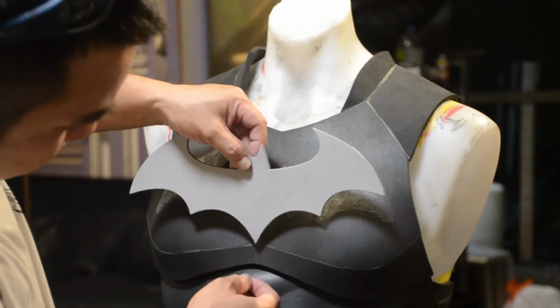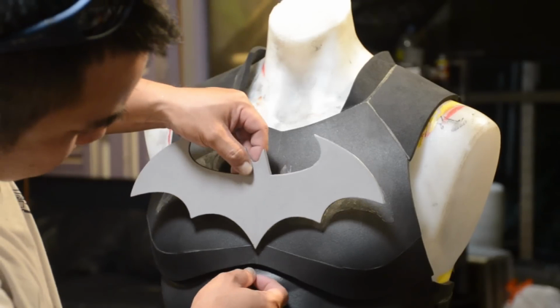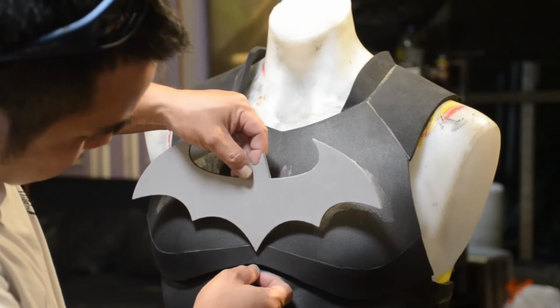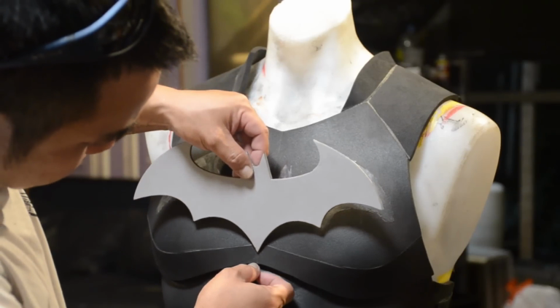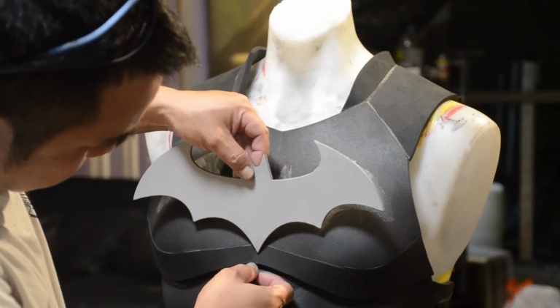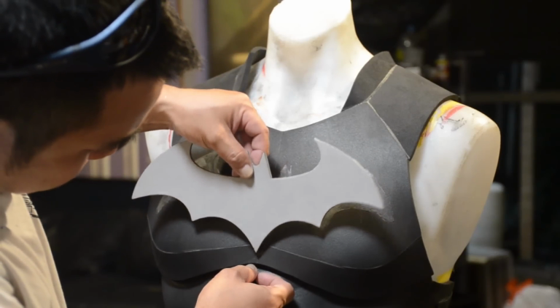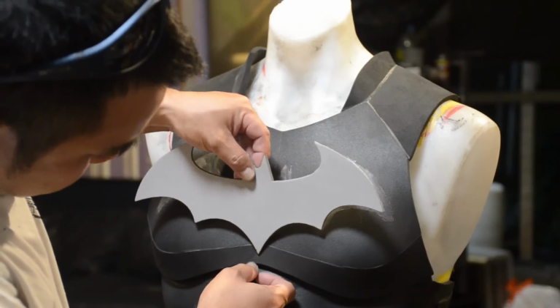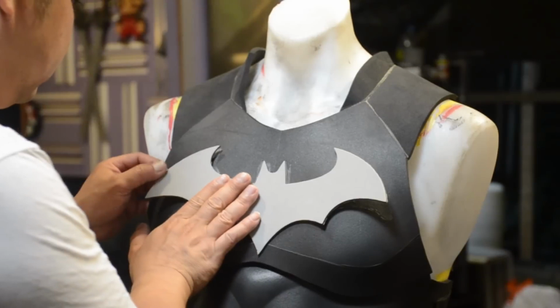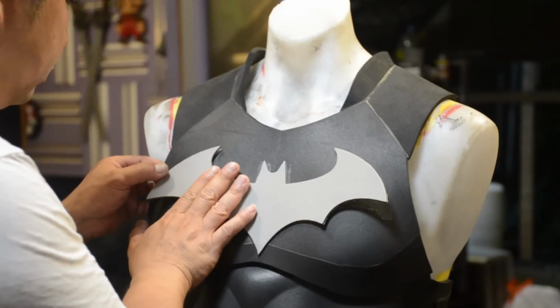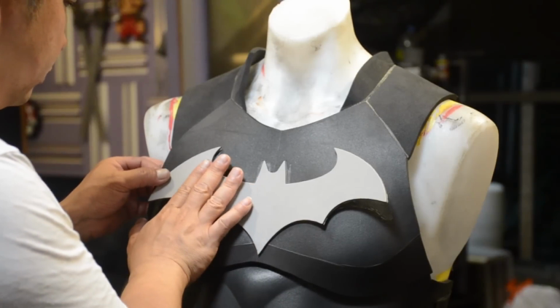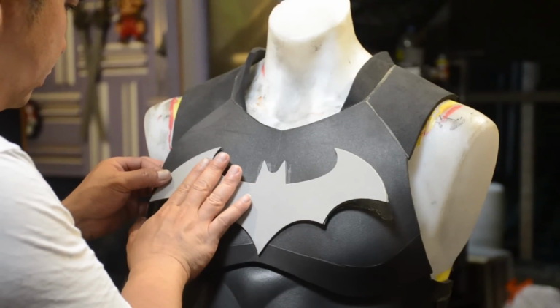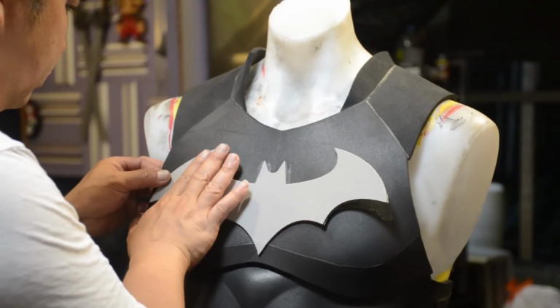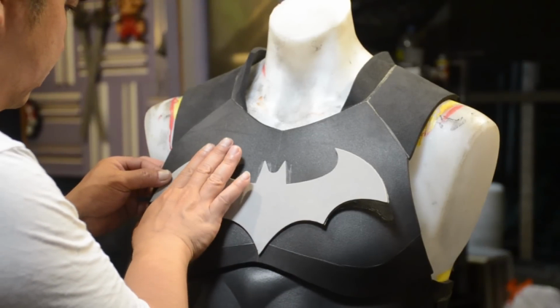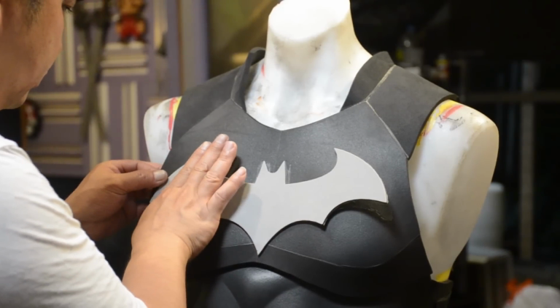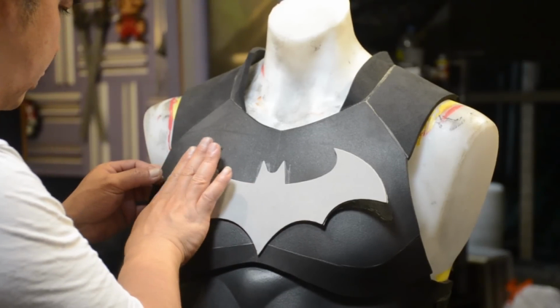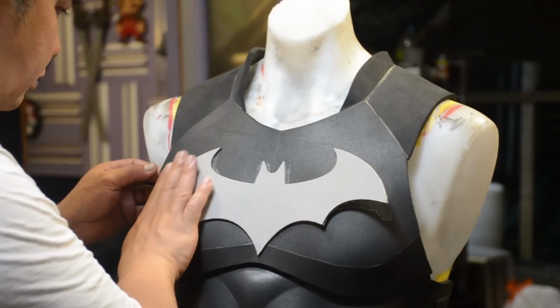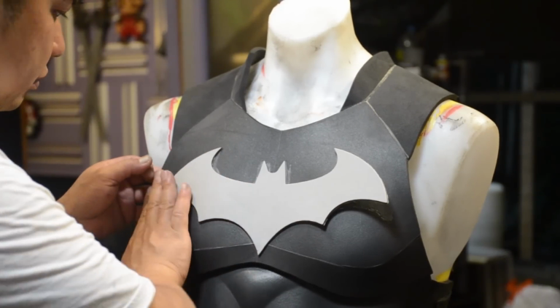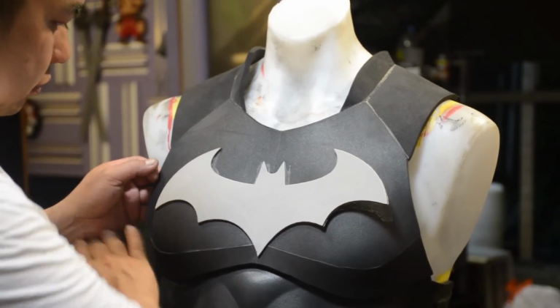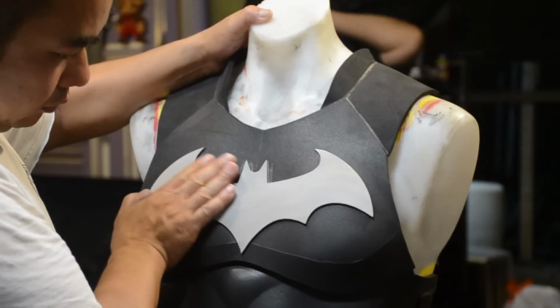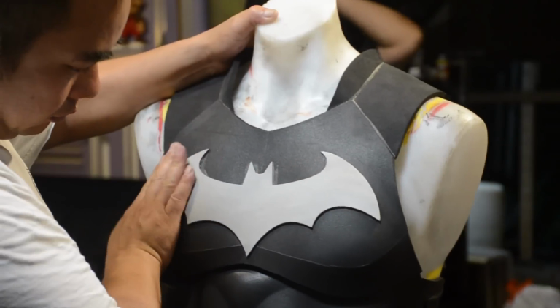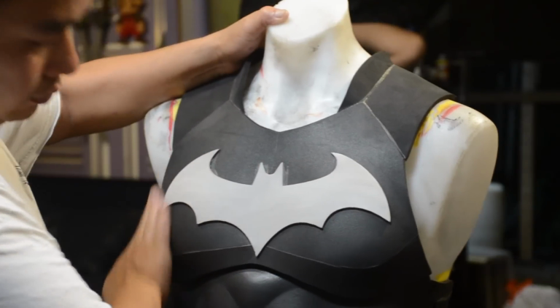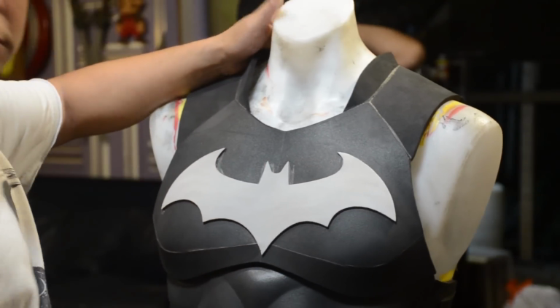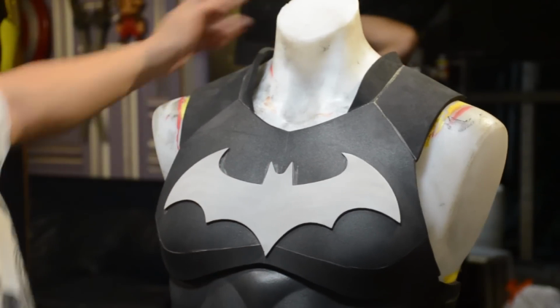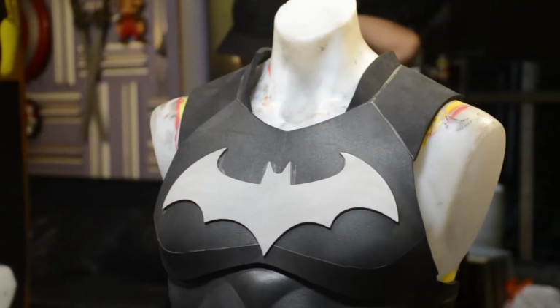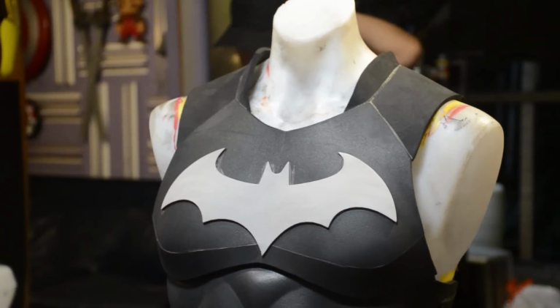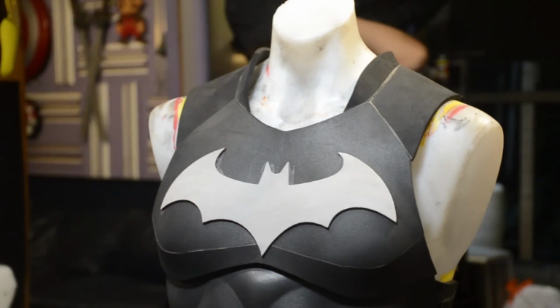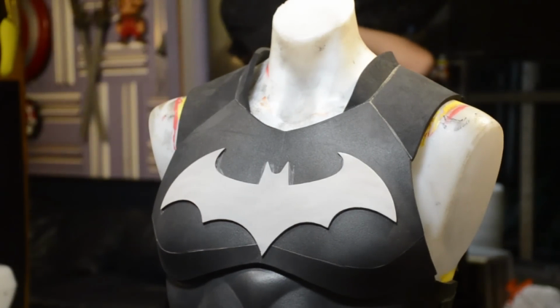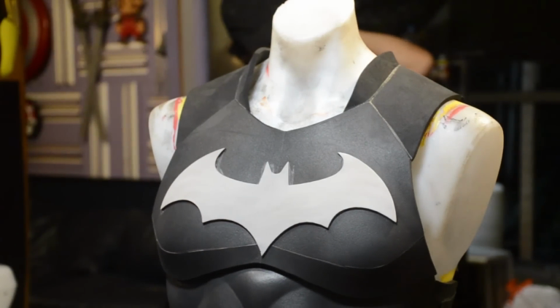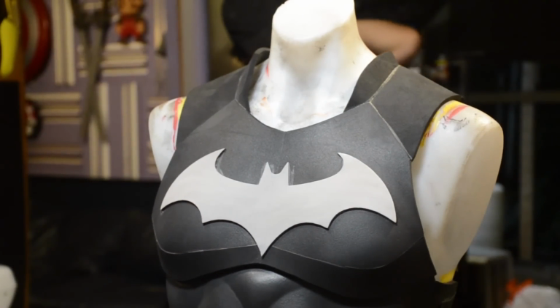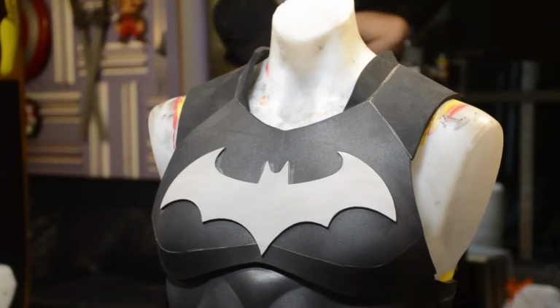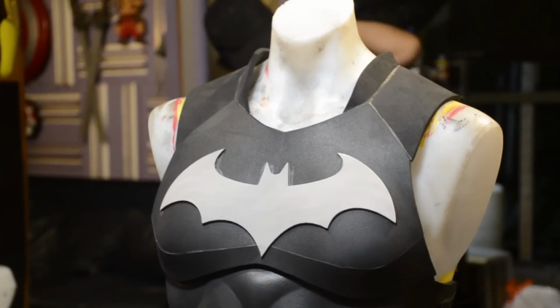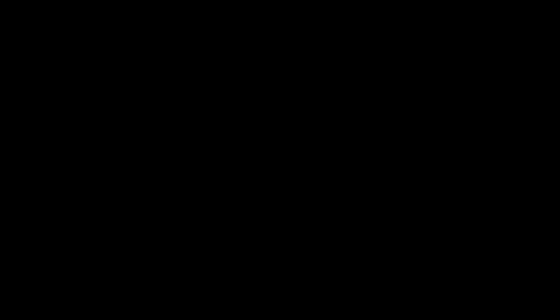Then I'm putting on my Arkham Knight emblem. For accents, I like to use 2mm, maybe 3mm foam — but not too thick because I don't want the accents to really stick out.